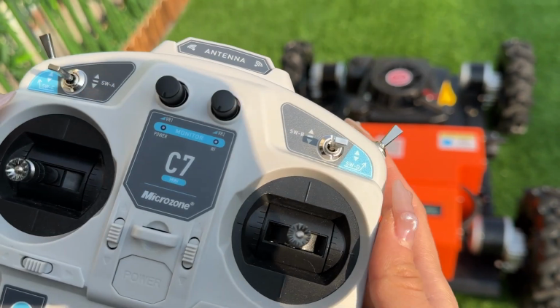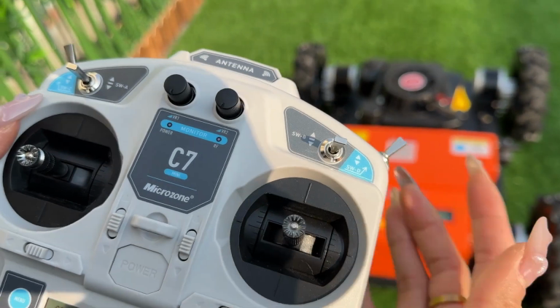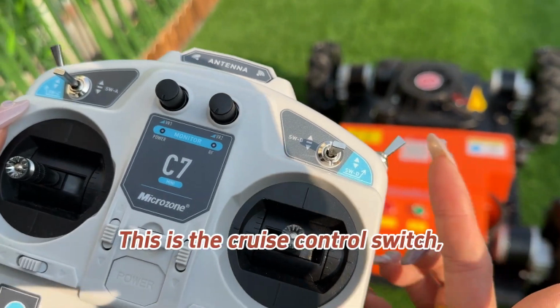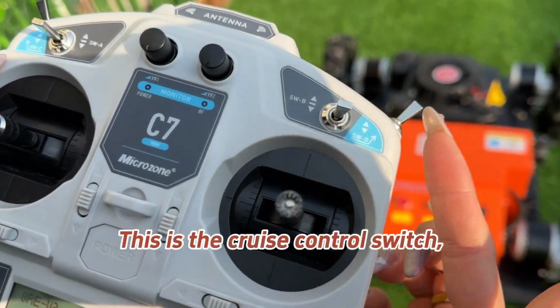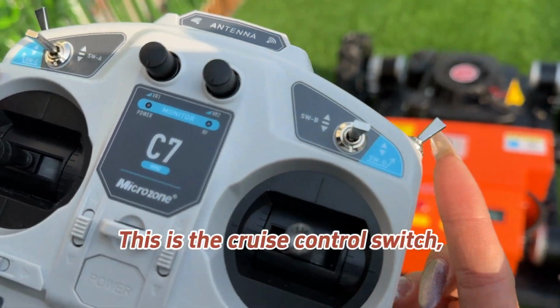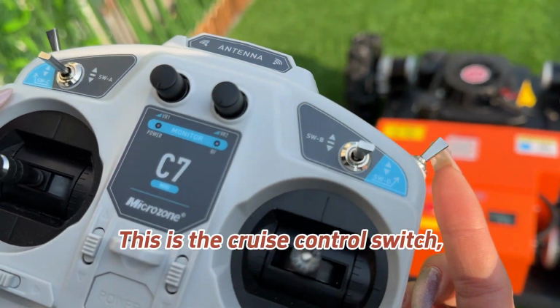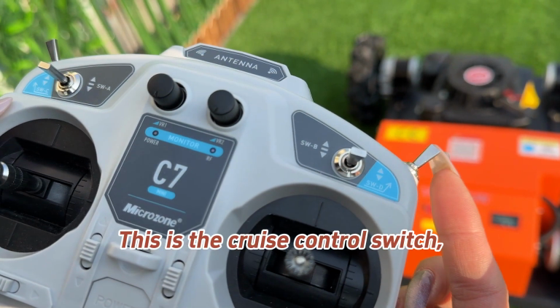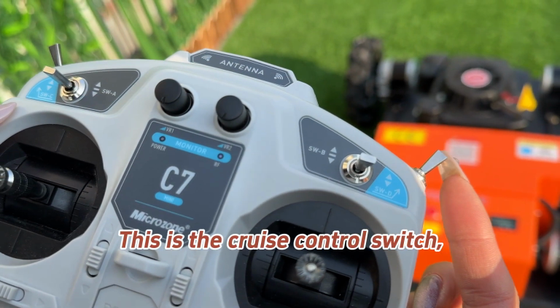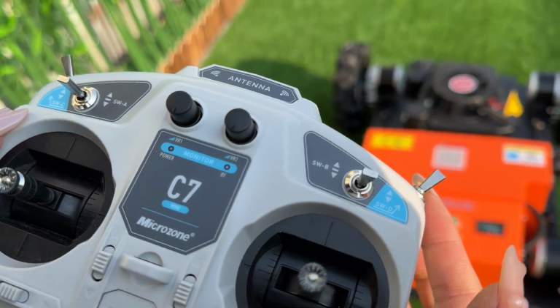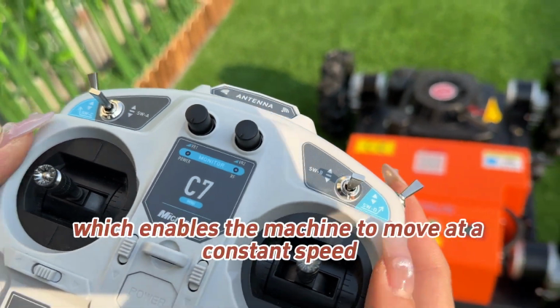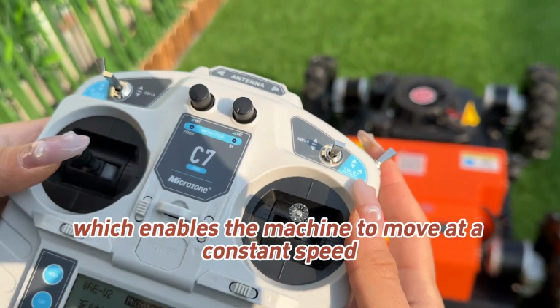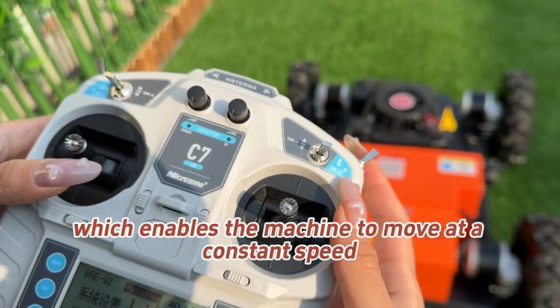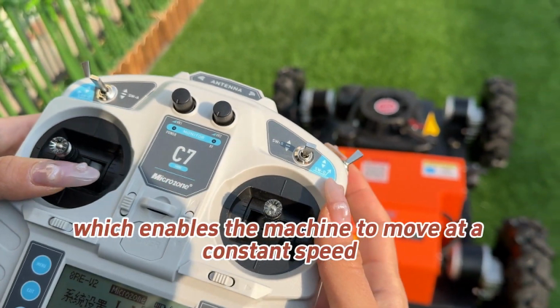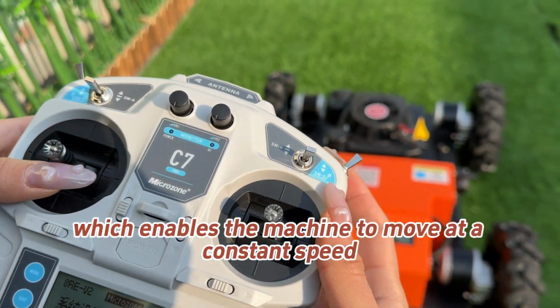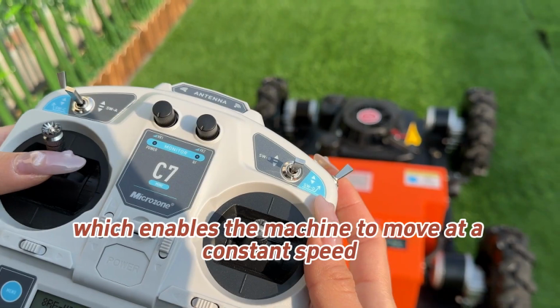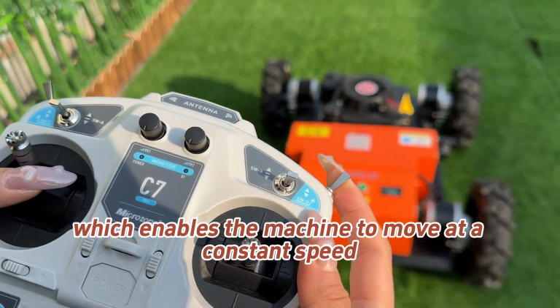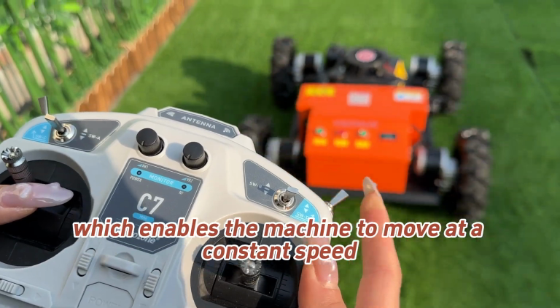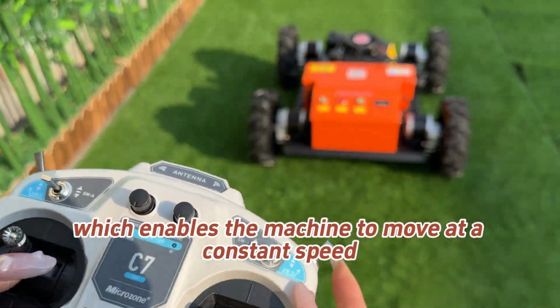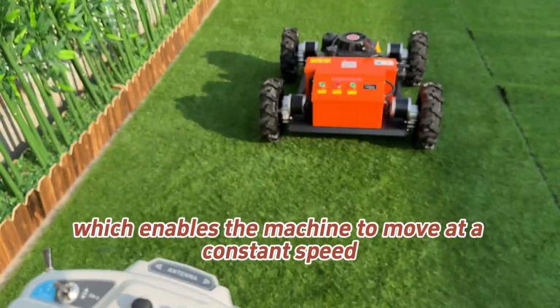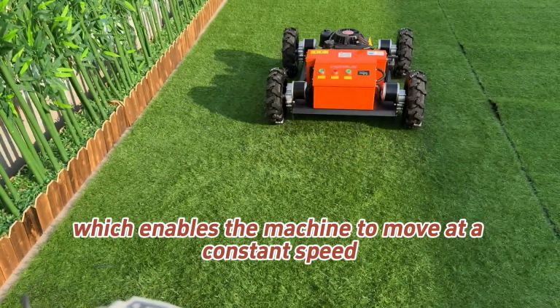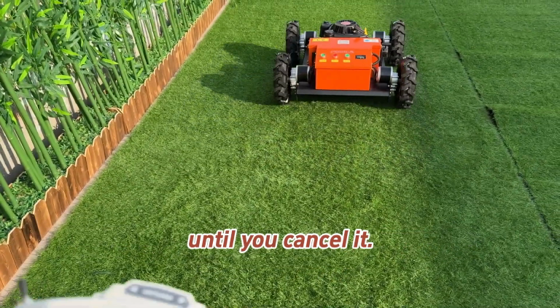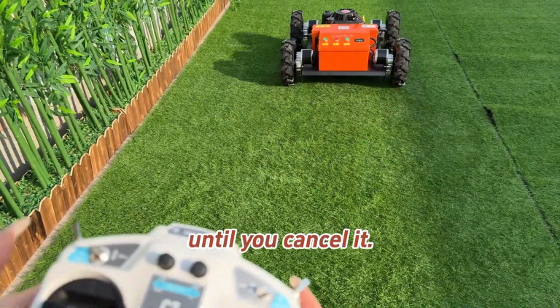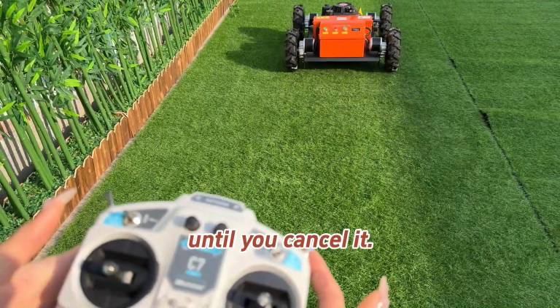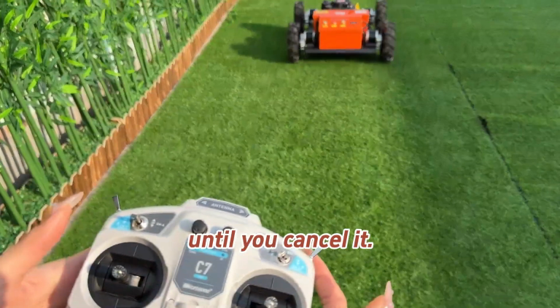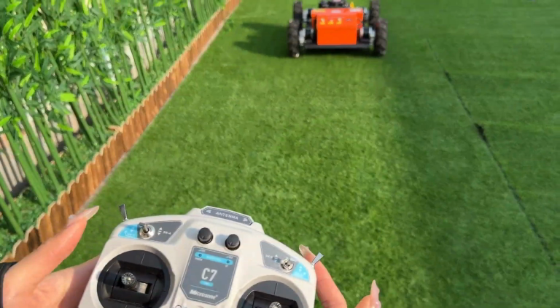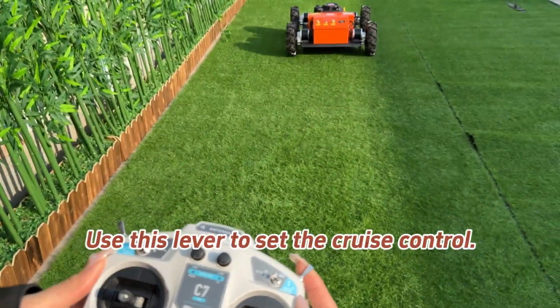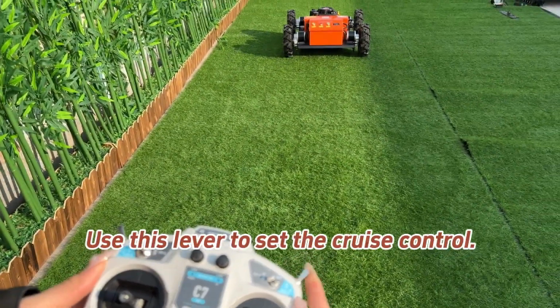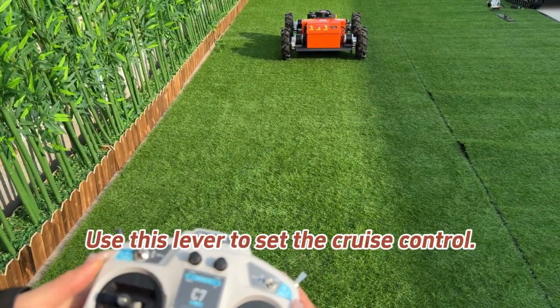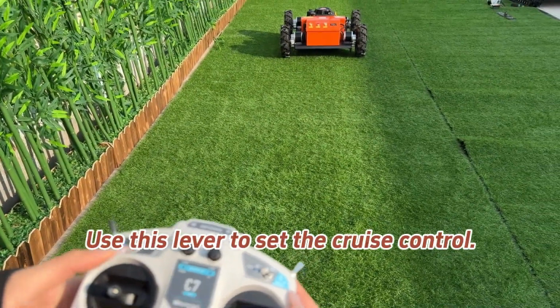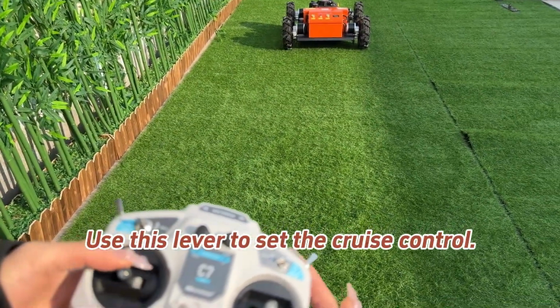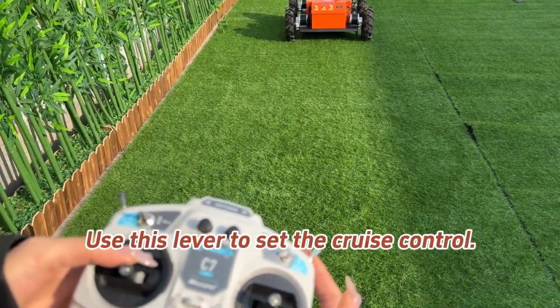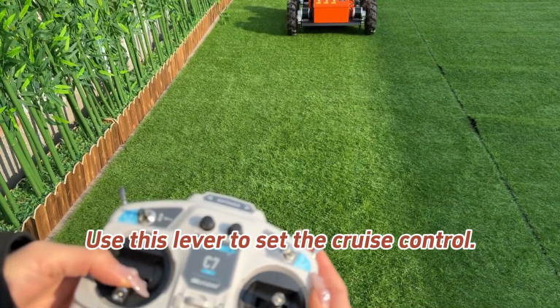This is the cruise control switch, which enables the machine to move at a constant speed until you cancel it. Use this lever to set the cruise control.